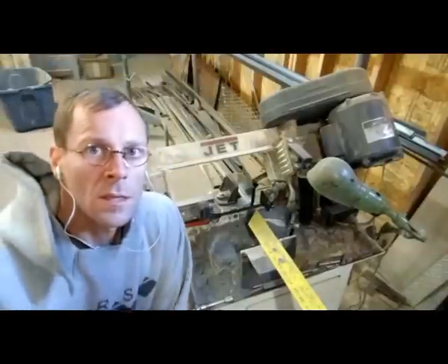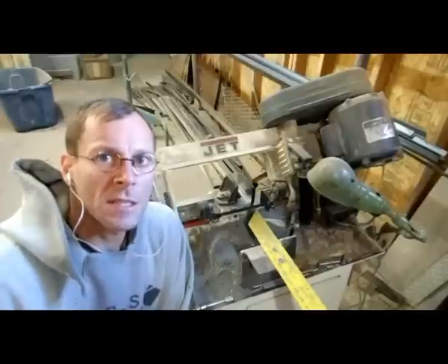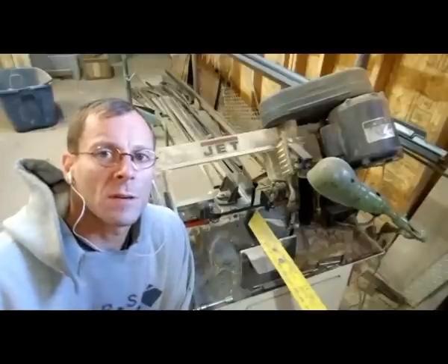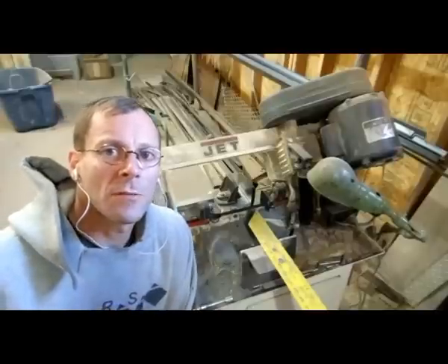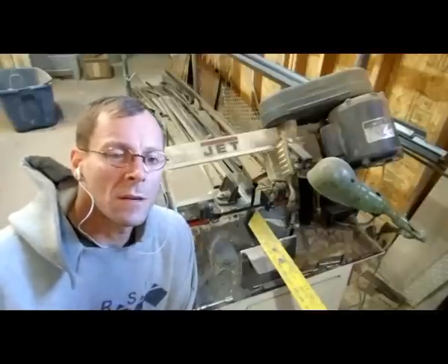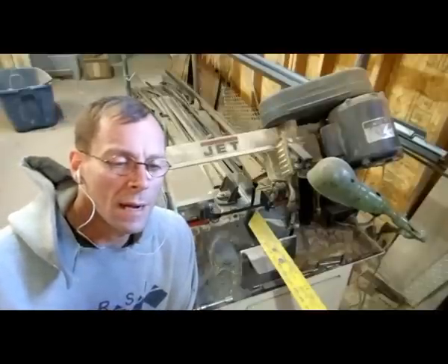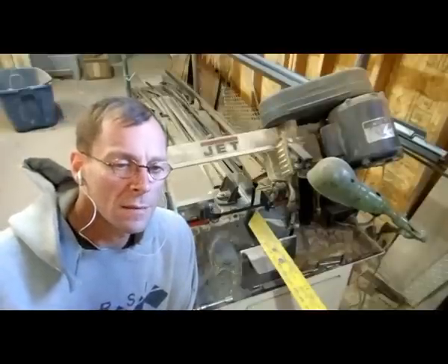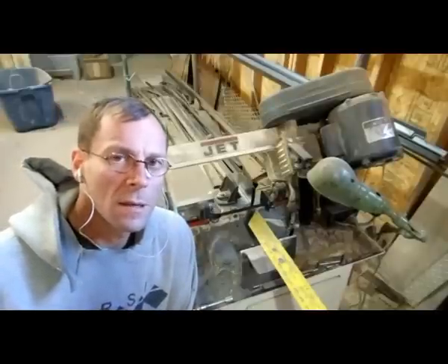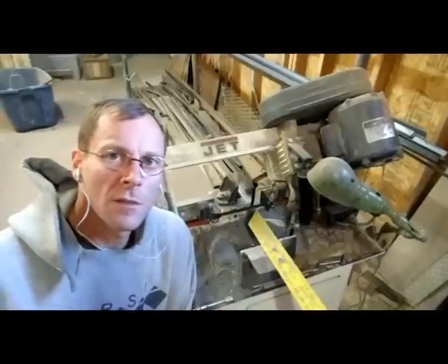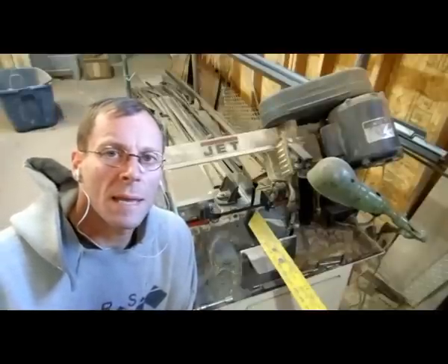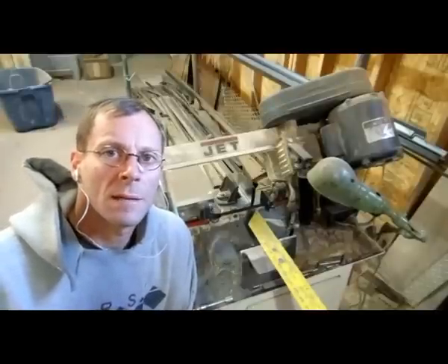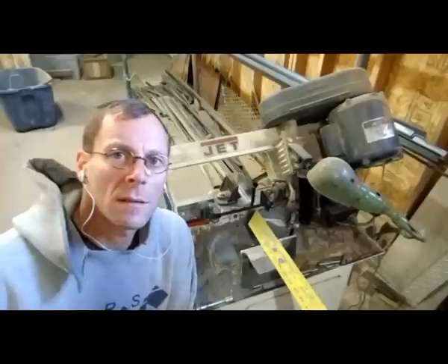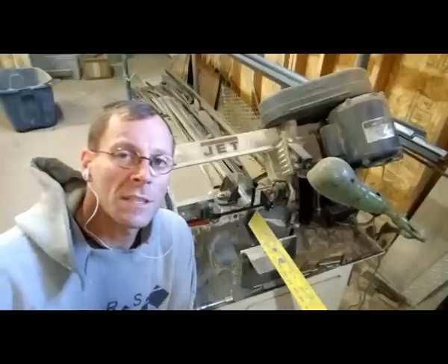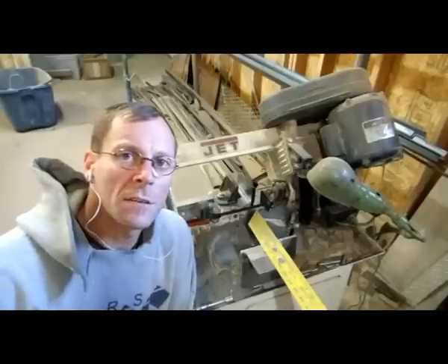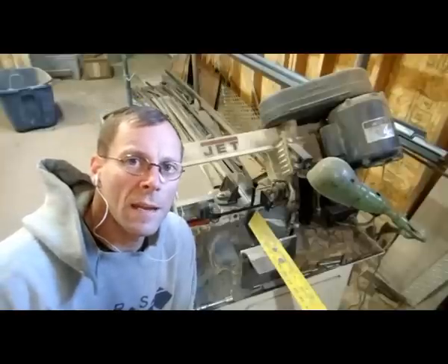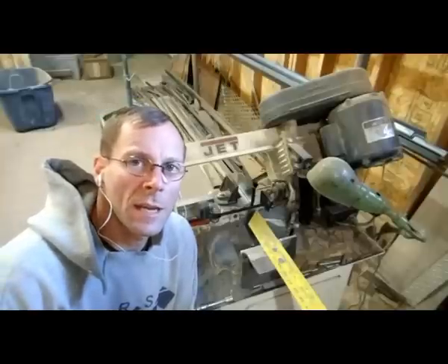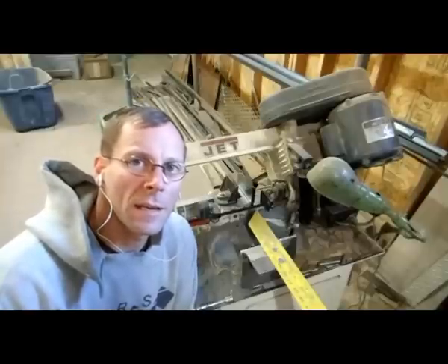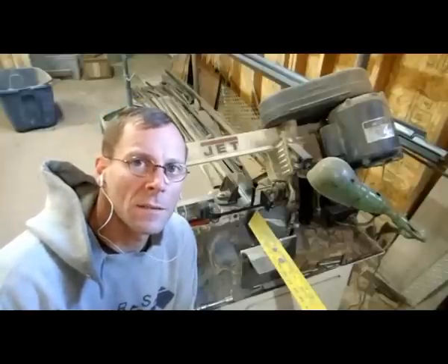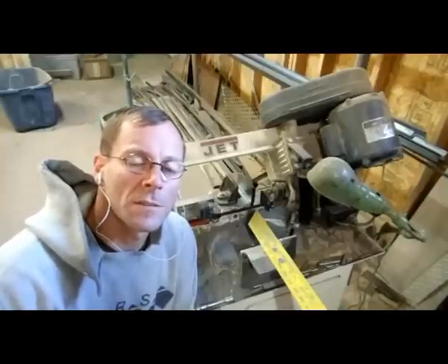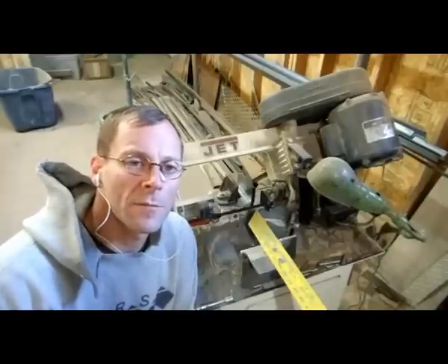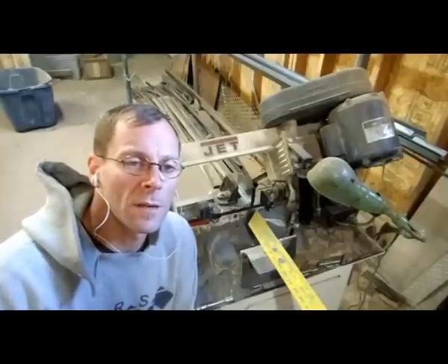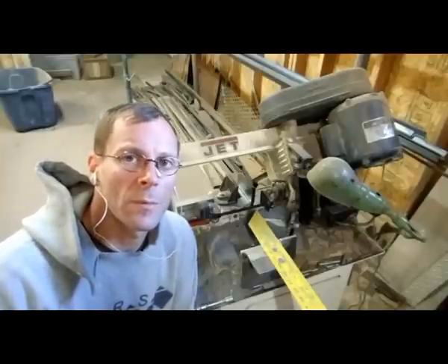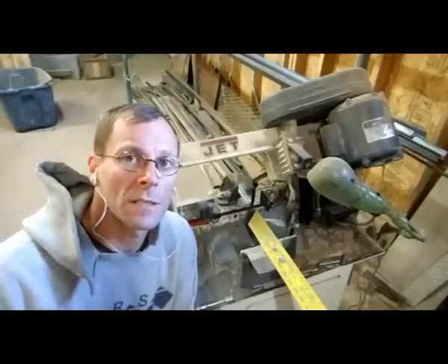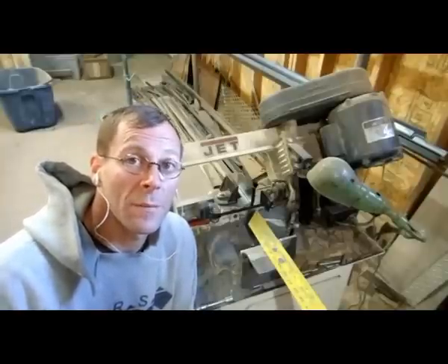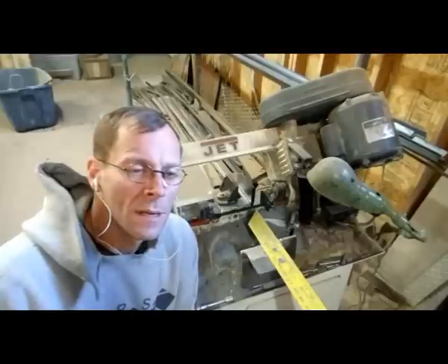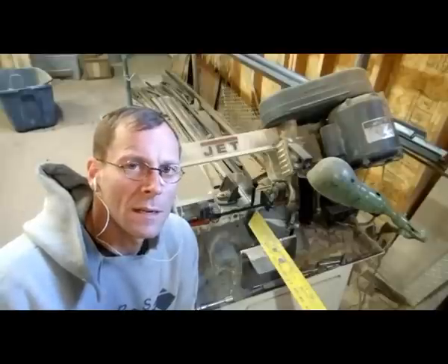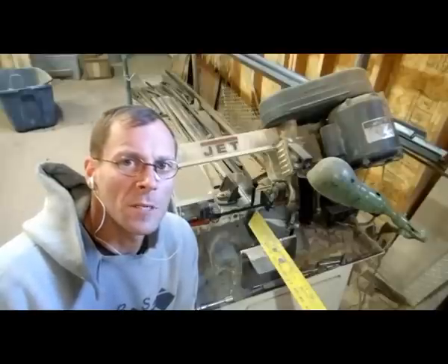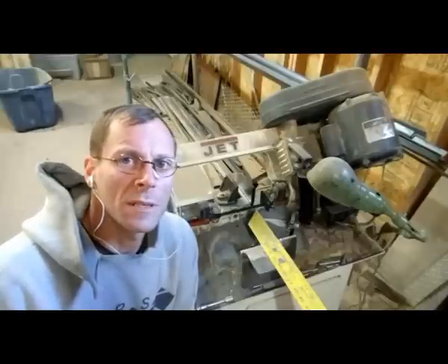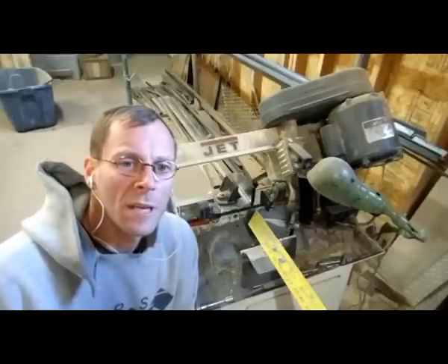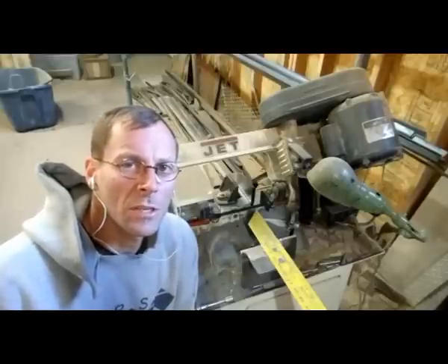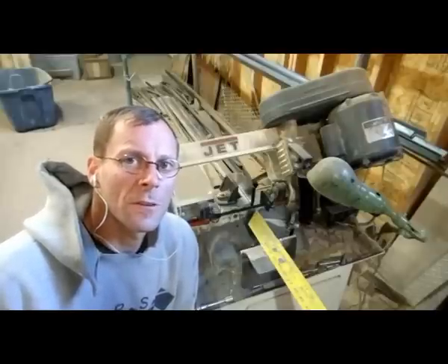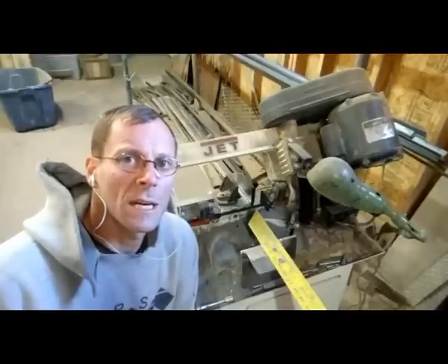This is going to be a really short video of making a series of 8-inch angle iron shelves that I have for a couple of projects. I have cut a bunch of parts and I'm going to show you a first cut.